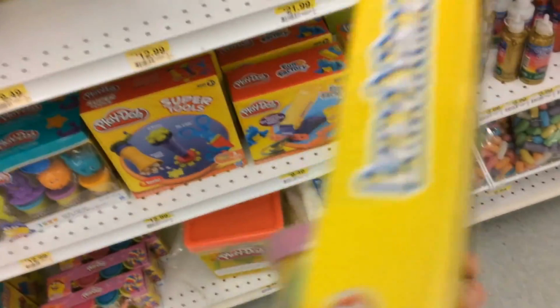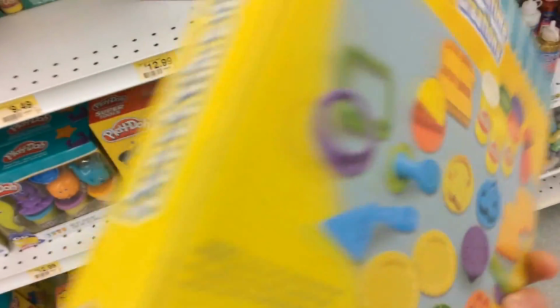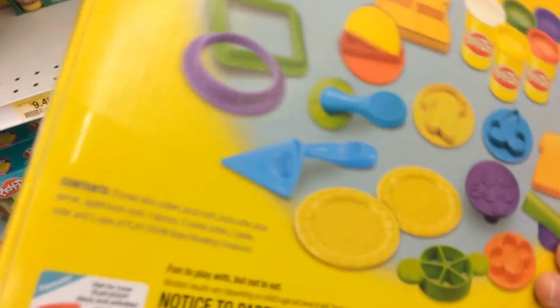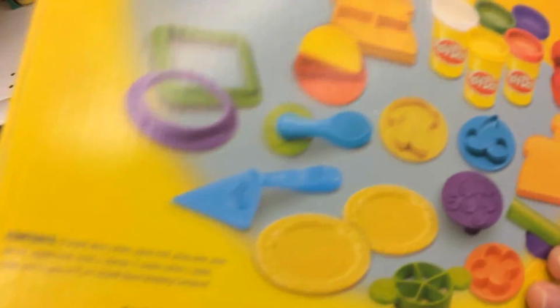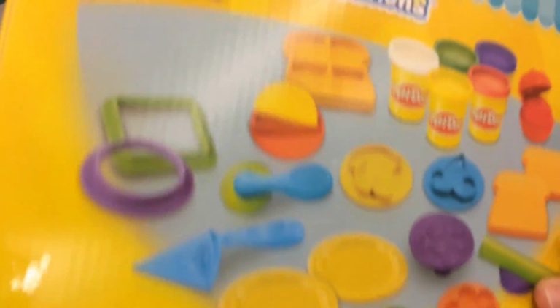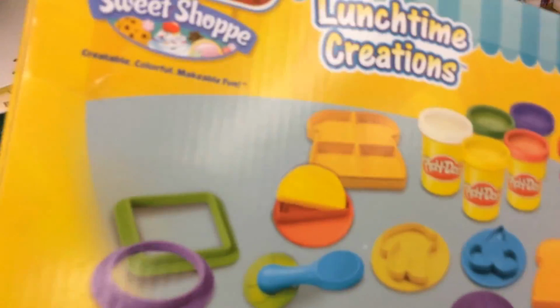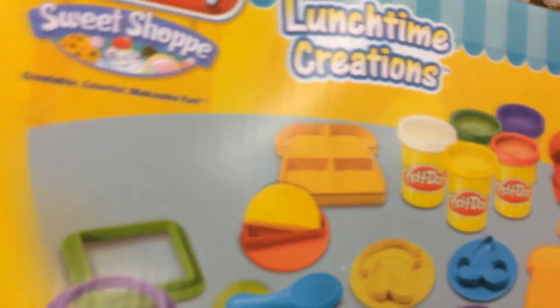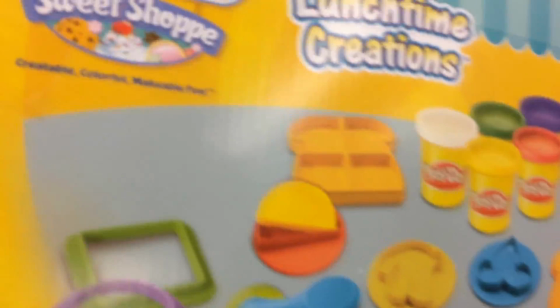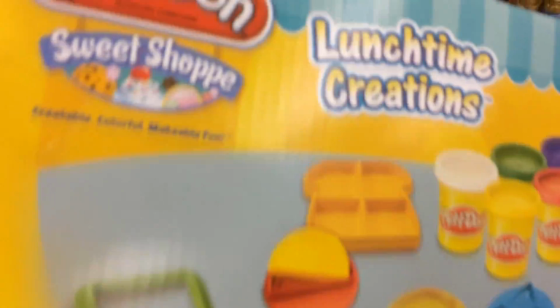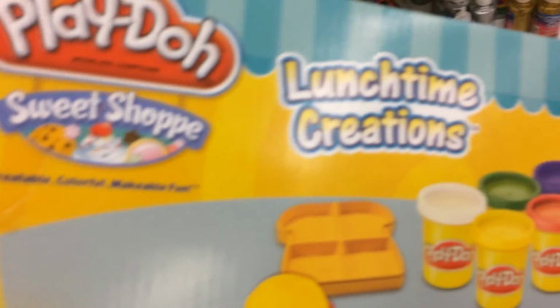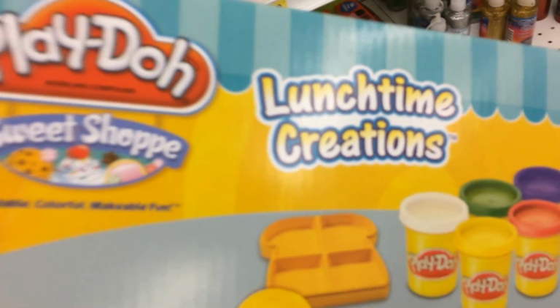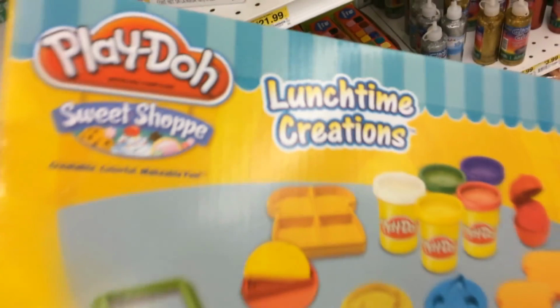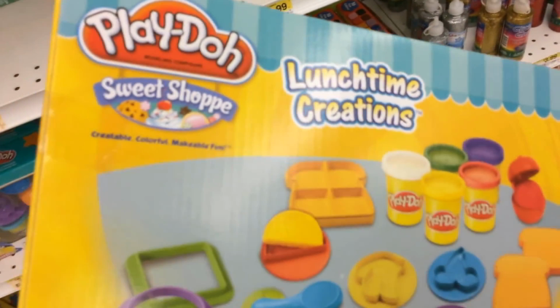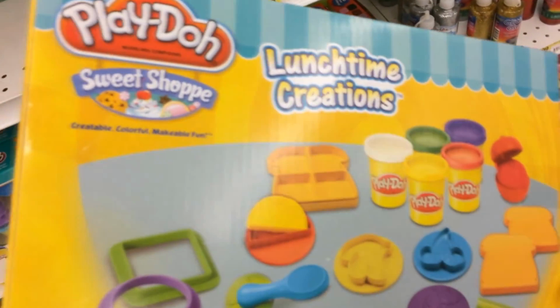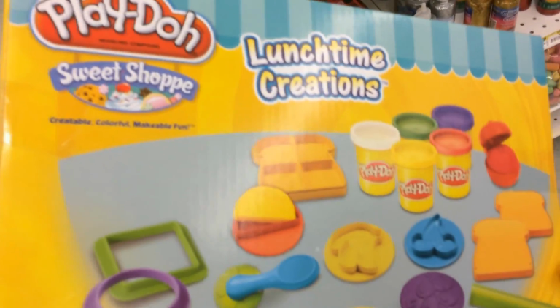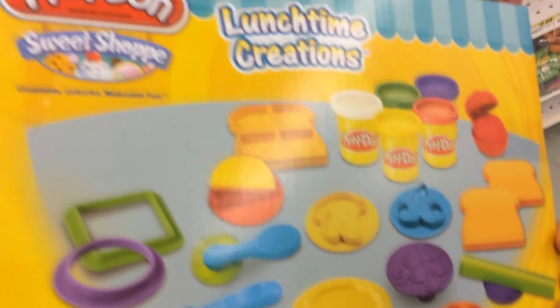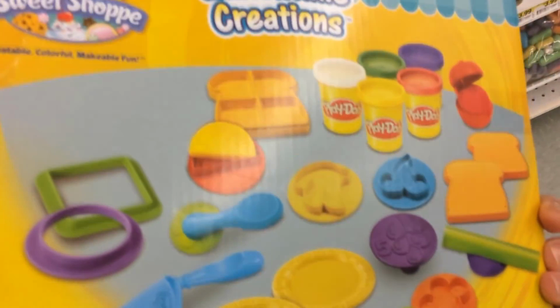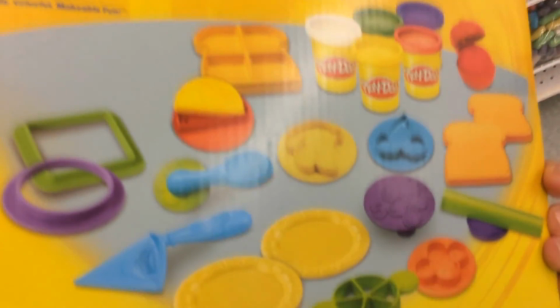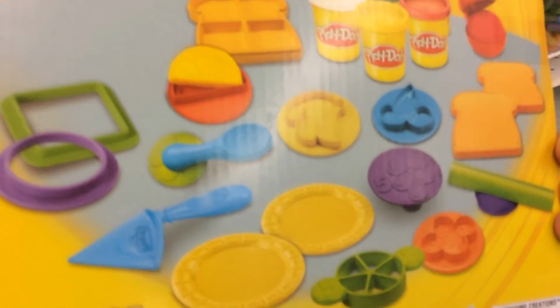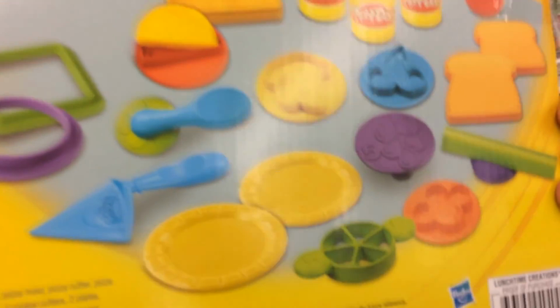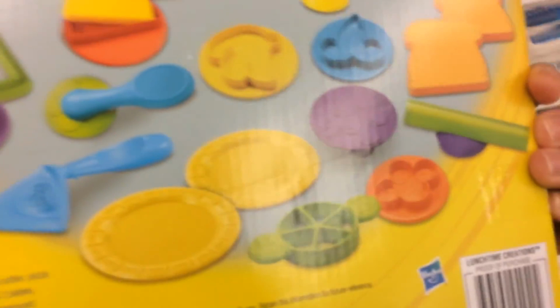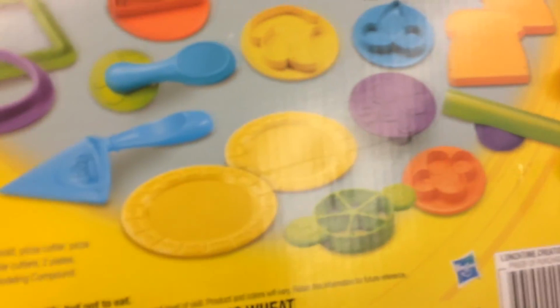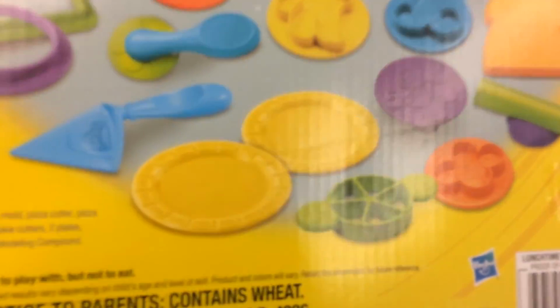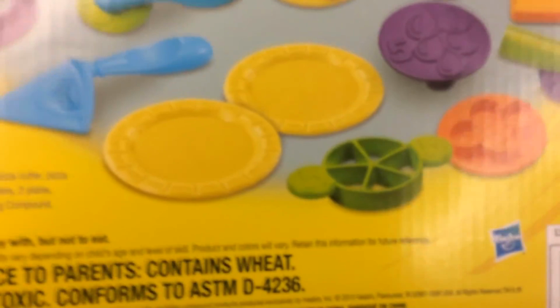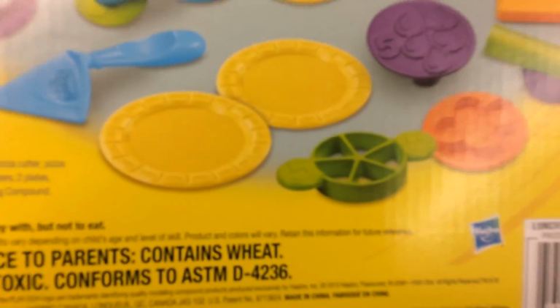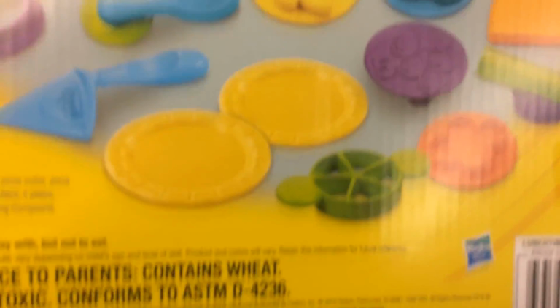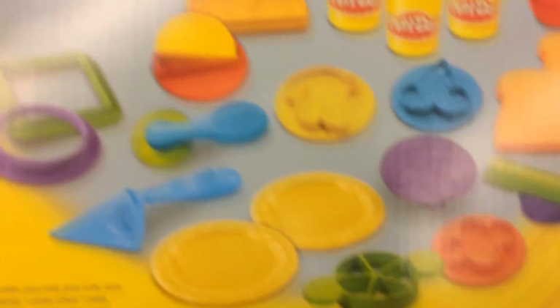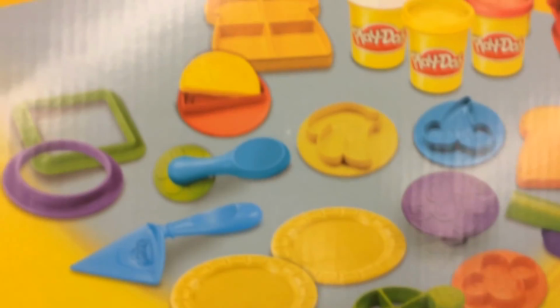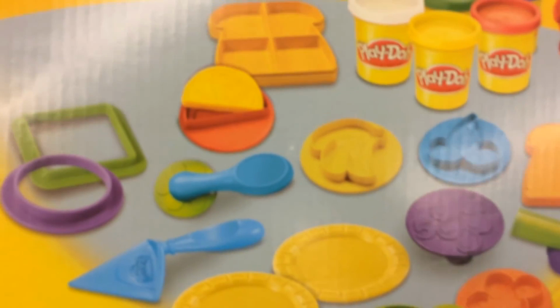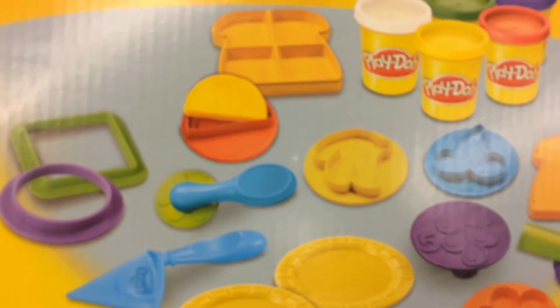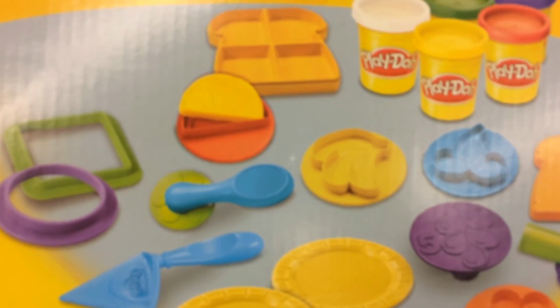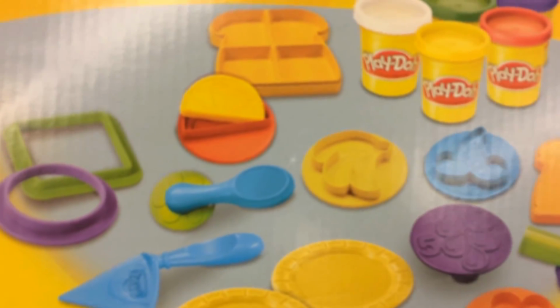Here is the new Play-Doh lunchtime creations. As you can see, you can create toy food stops.